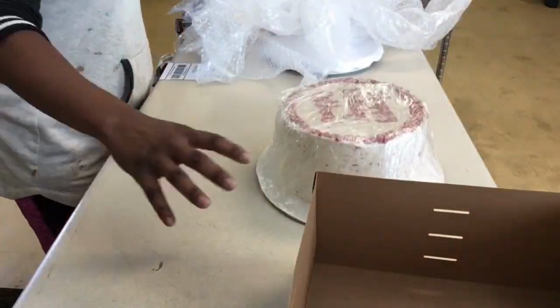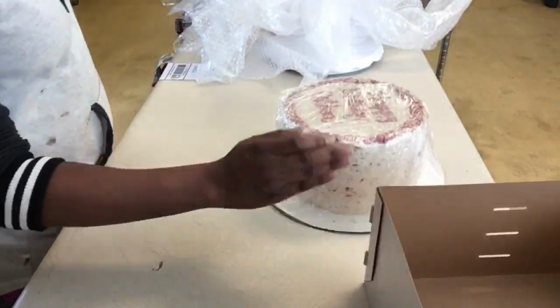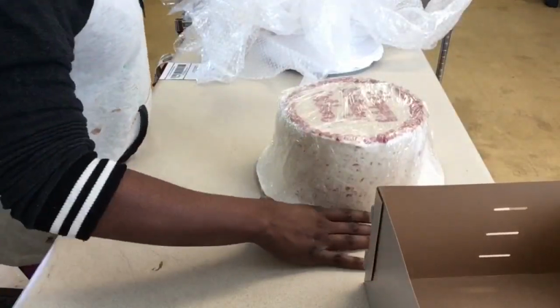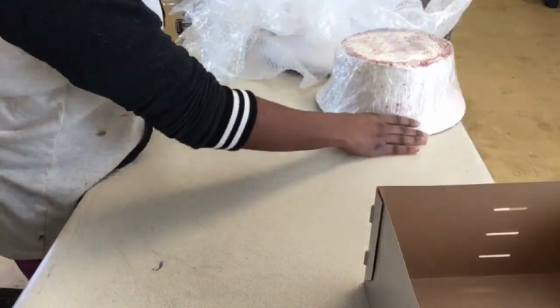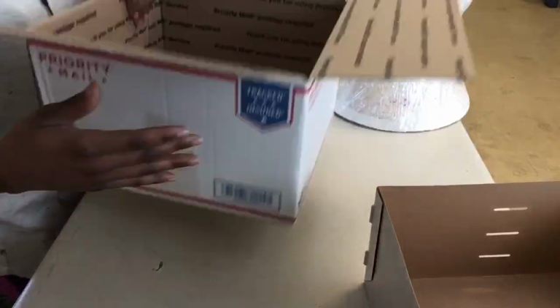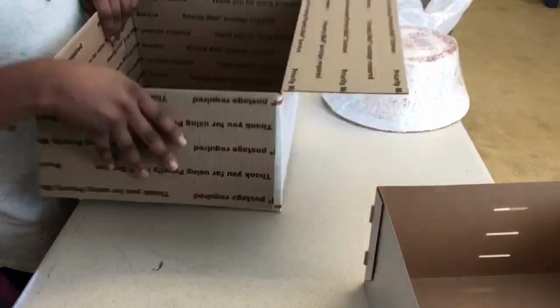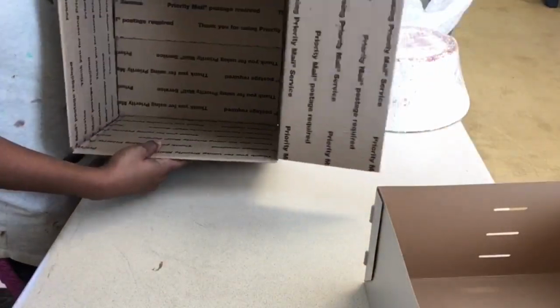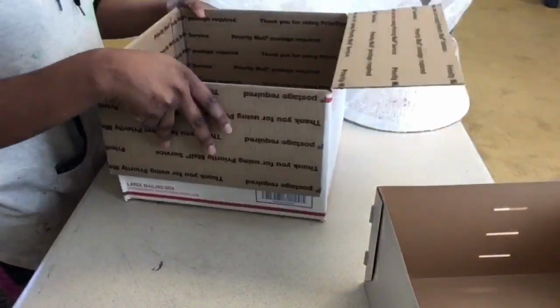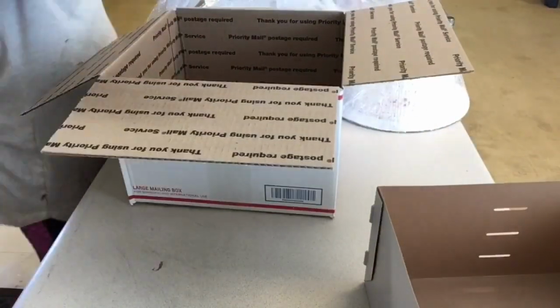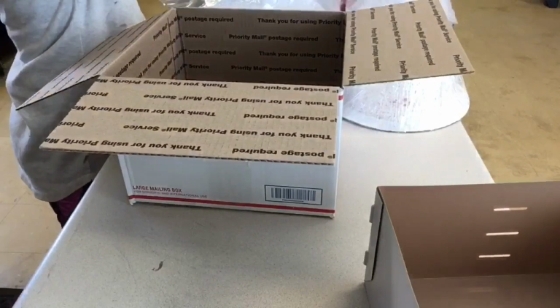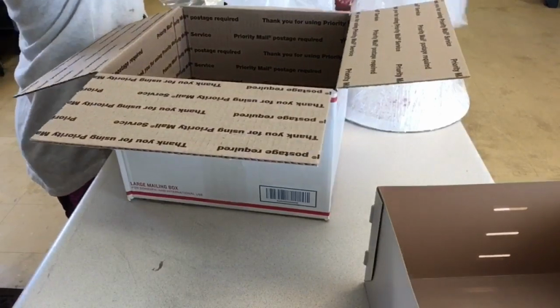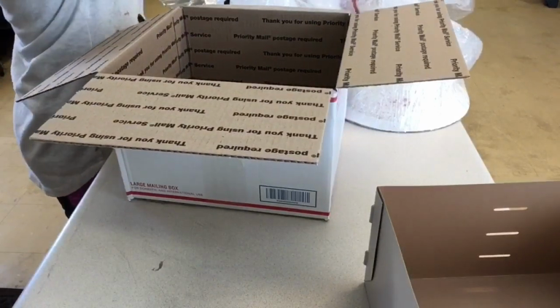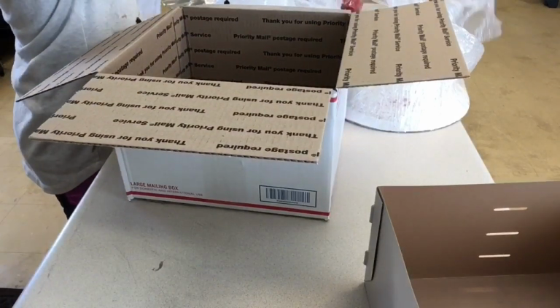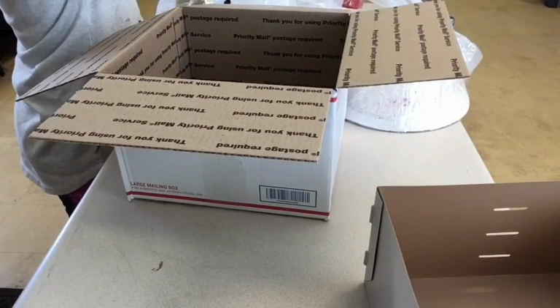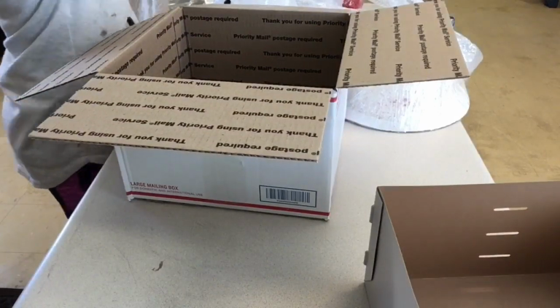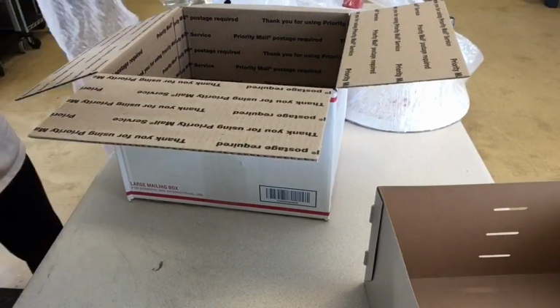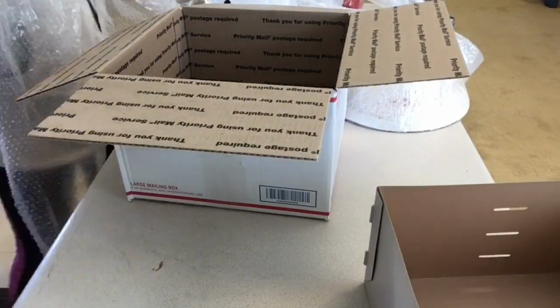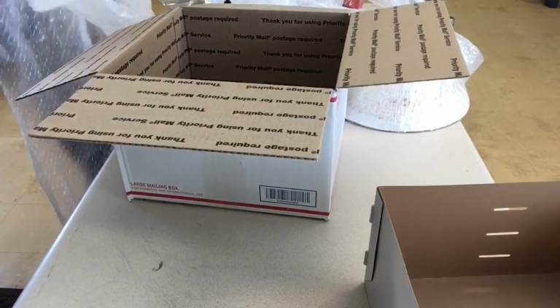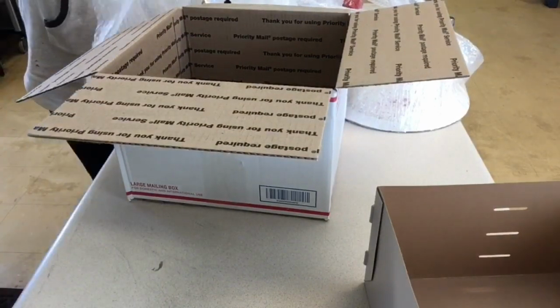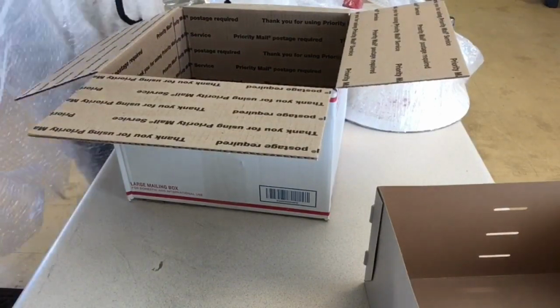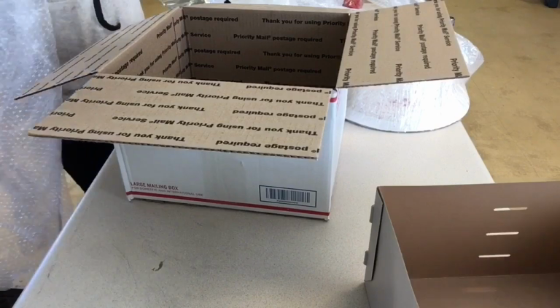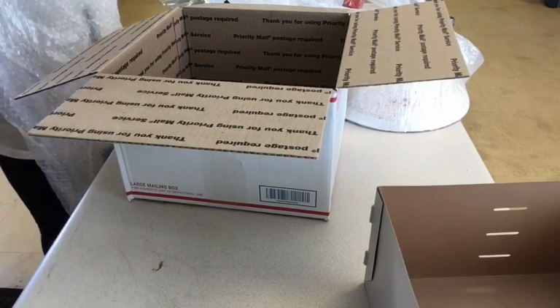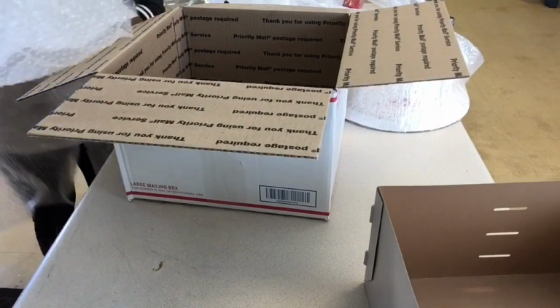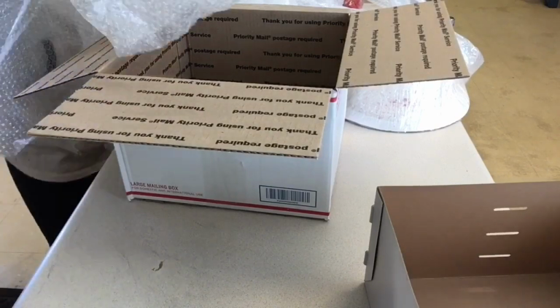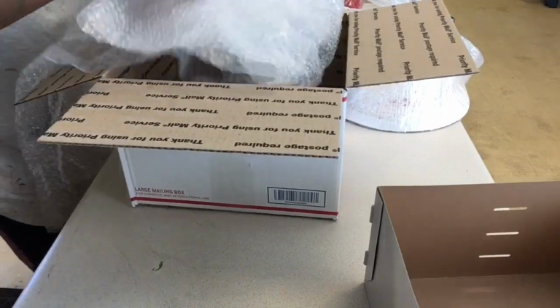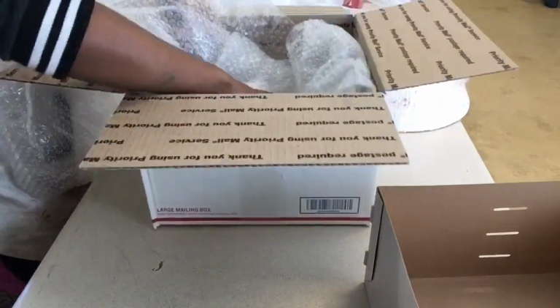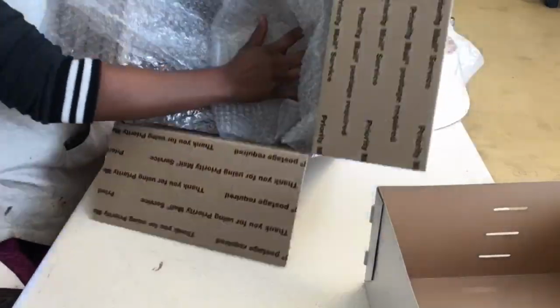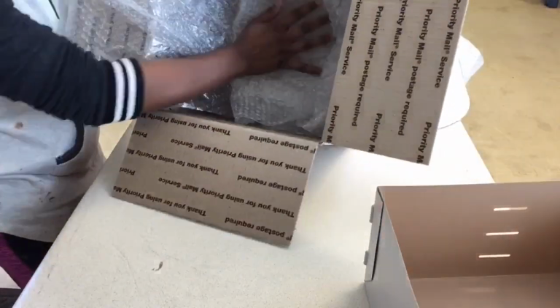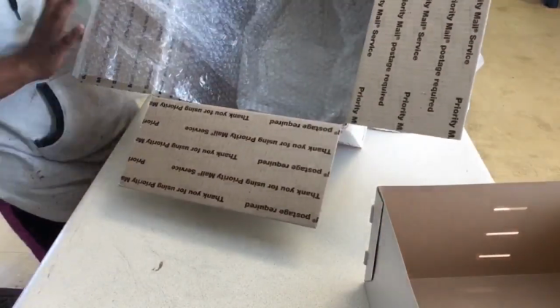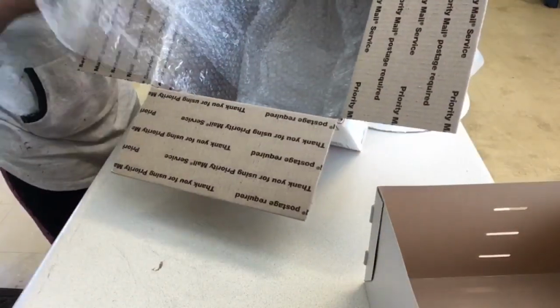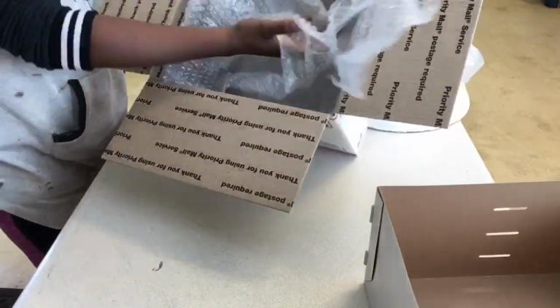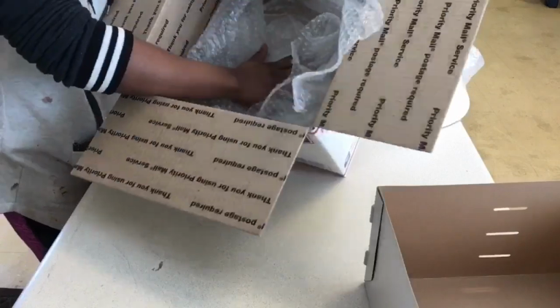Third step, add the bubble wrap to the base of the box, because the mailmen or women aren't the most gentle handlers in the world, so you want to make sure your cake is secured once it thaws out. Apply the bubble wrap to all sides of the box.